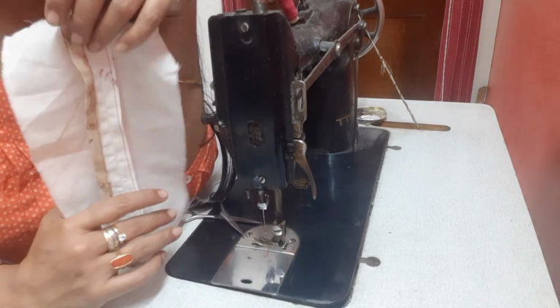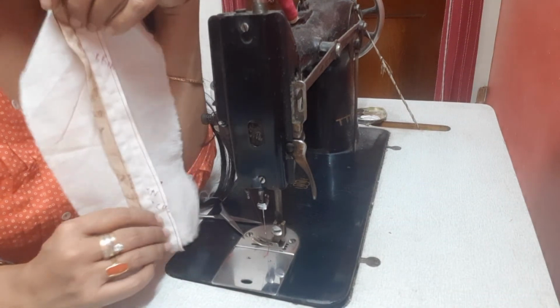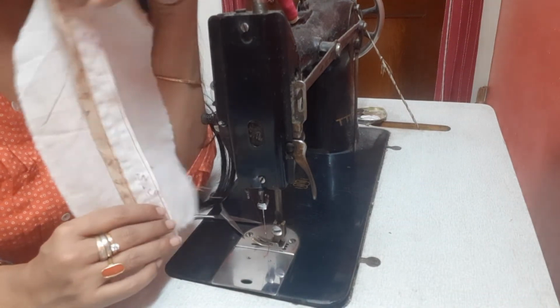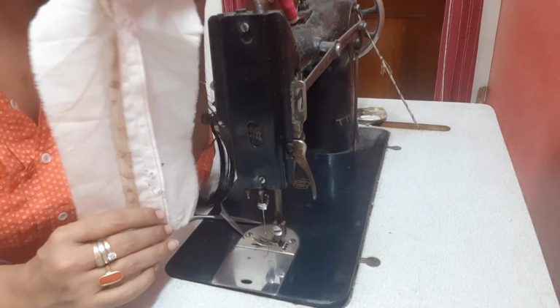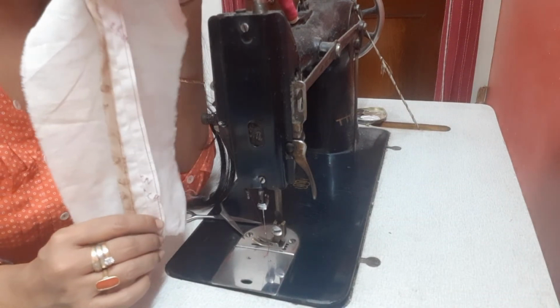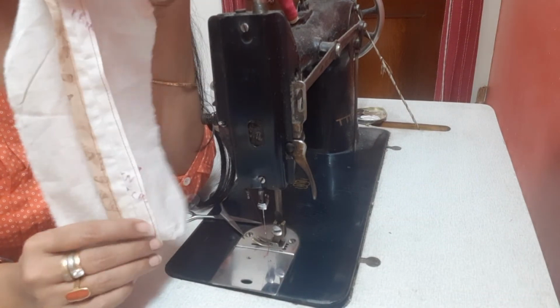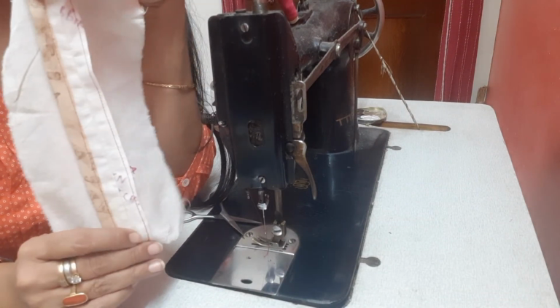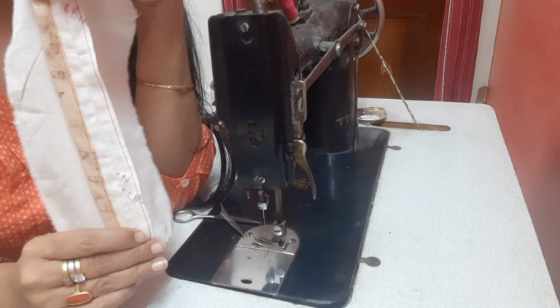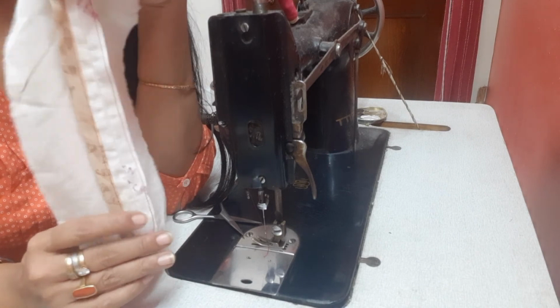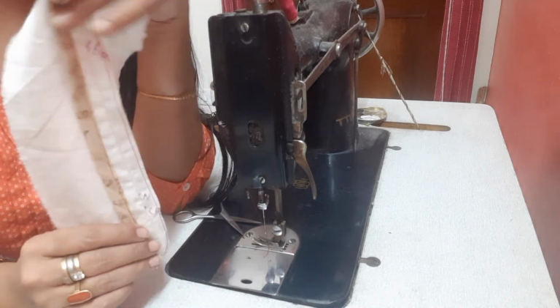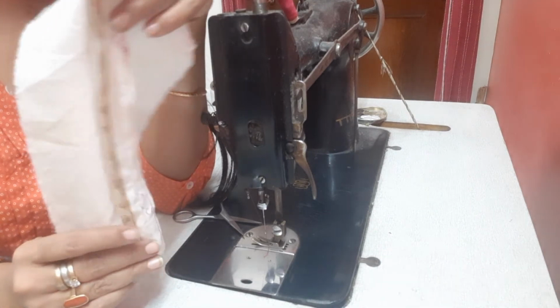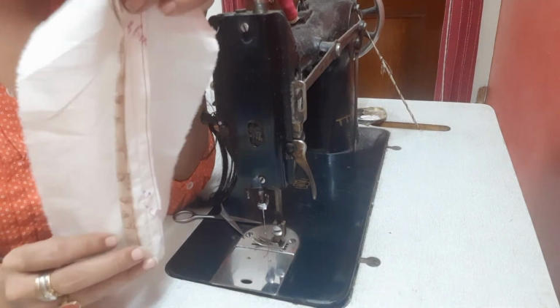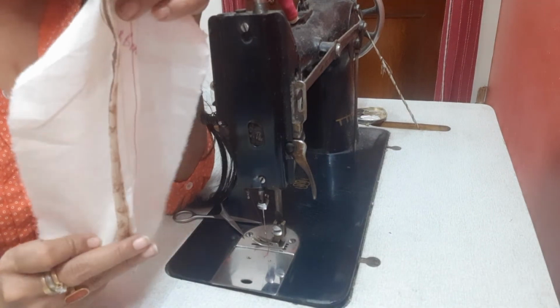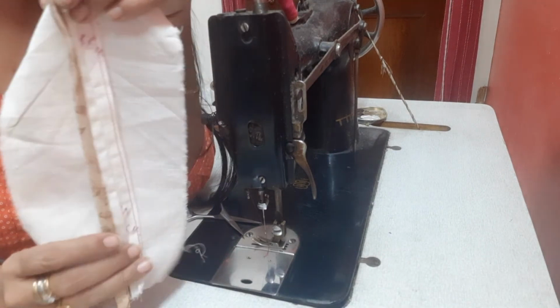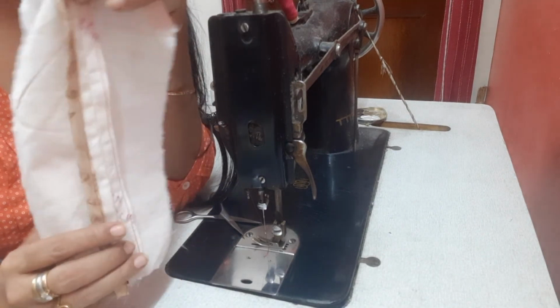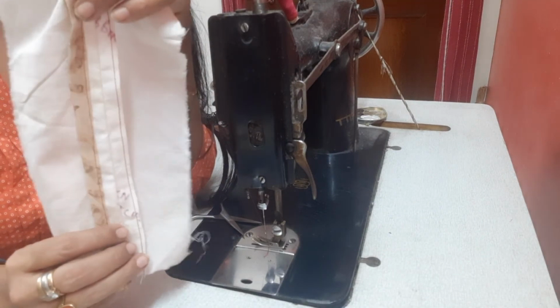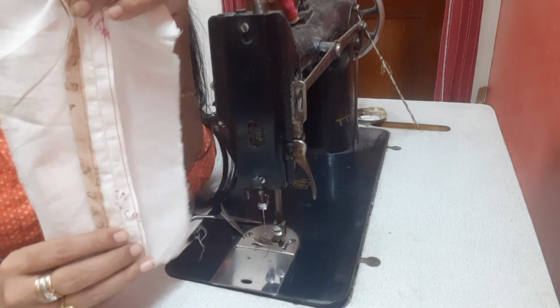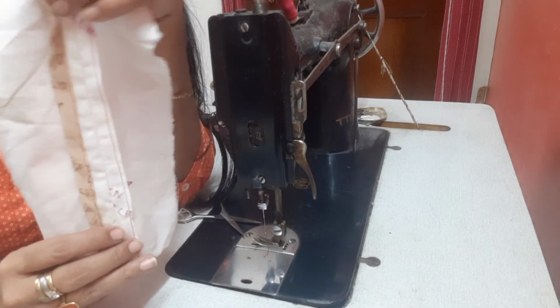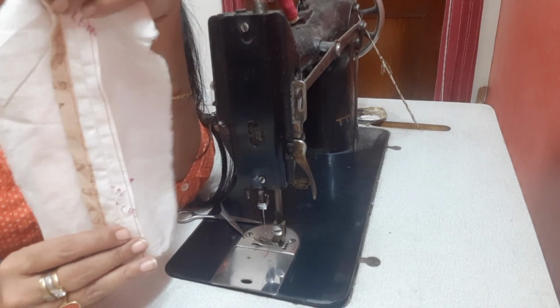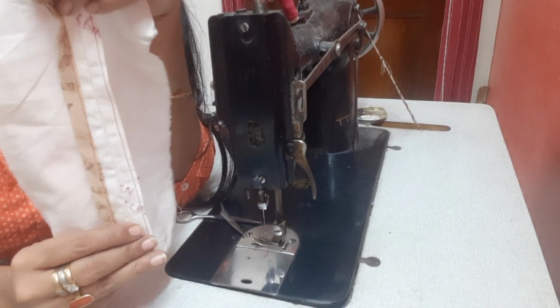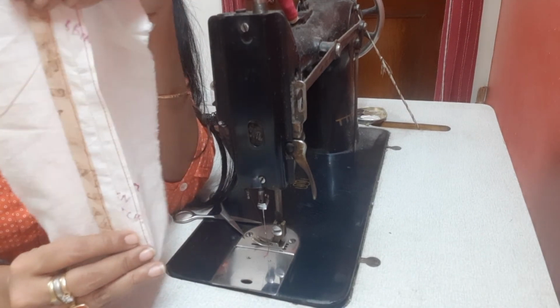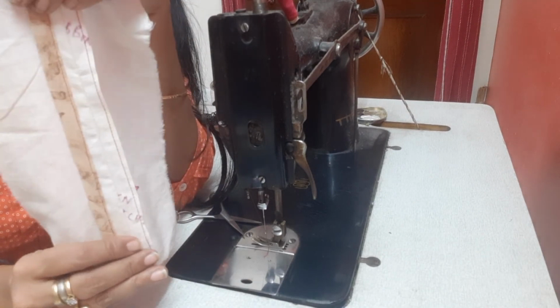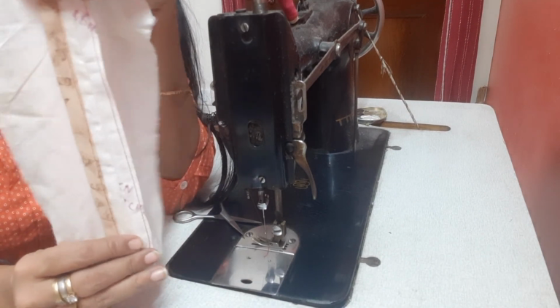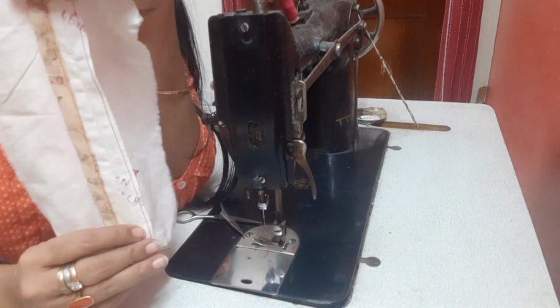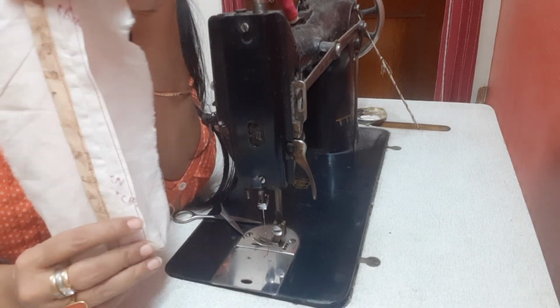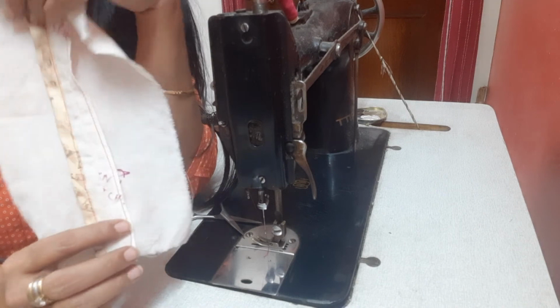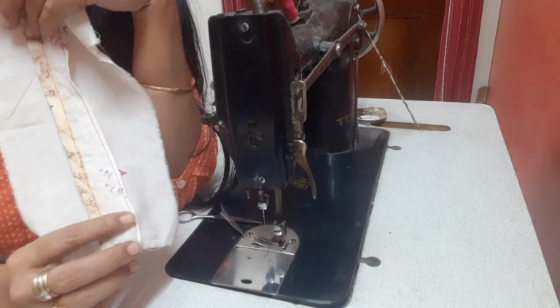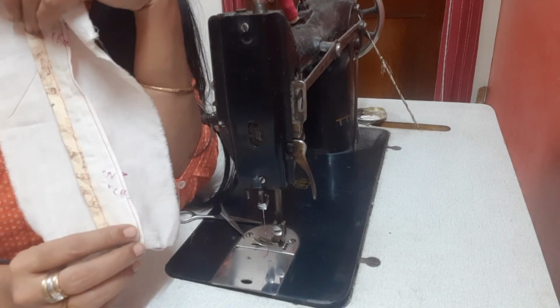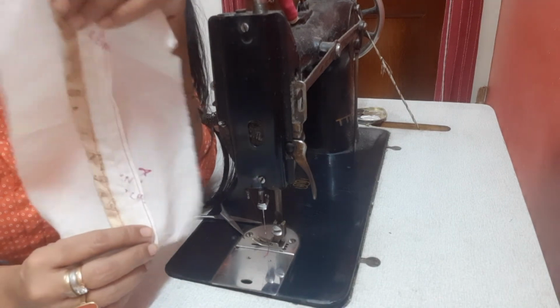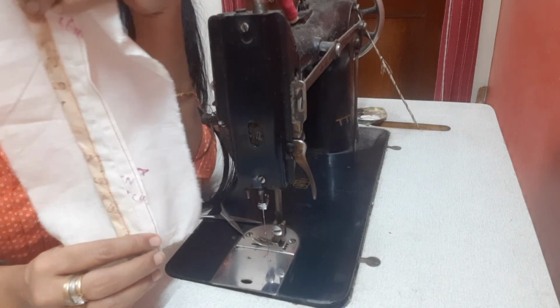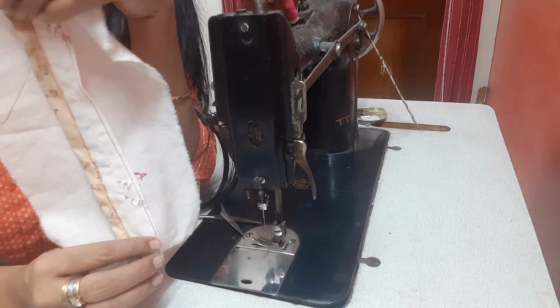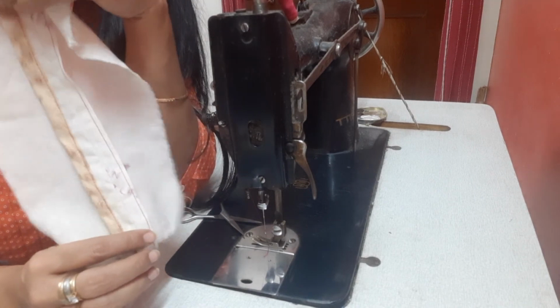For now, practice these three seams, and then we will move on to the next bunch of seams.